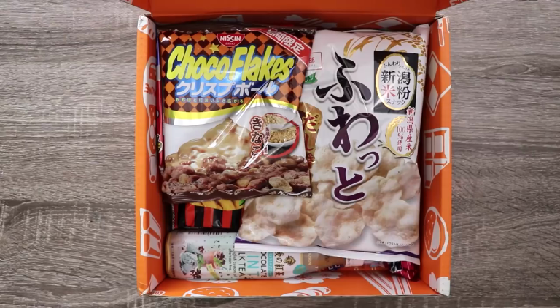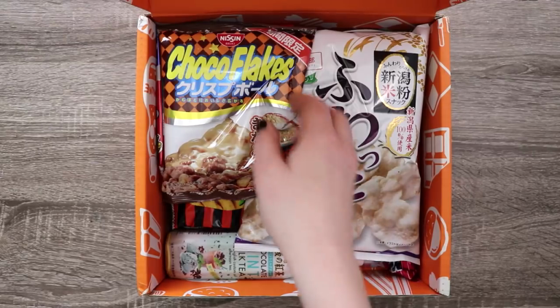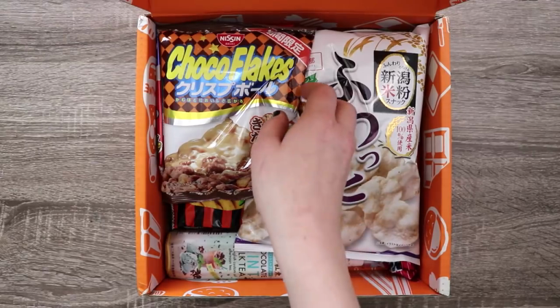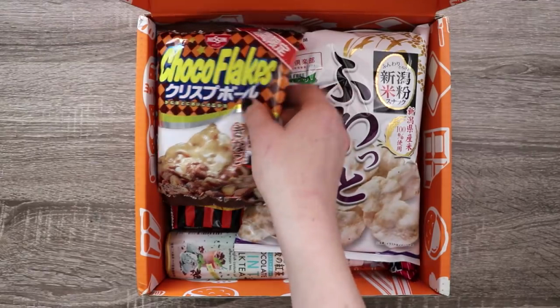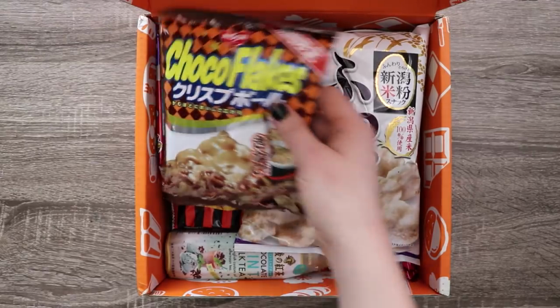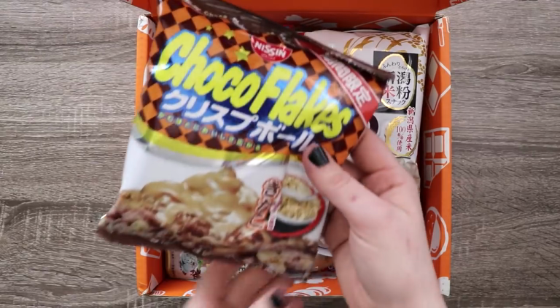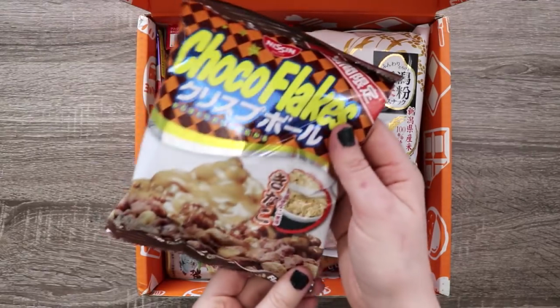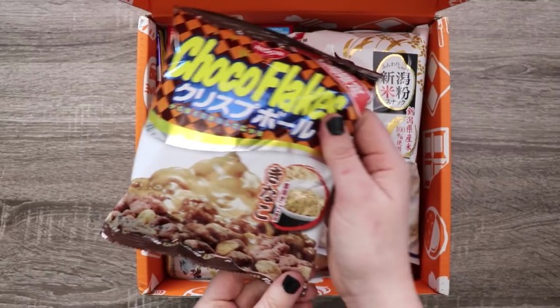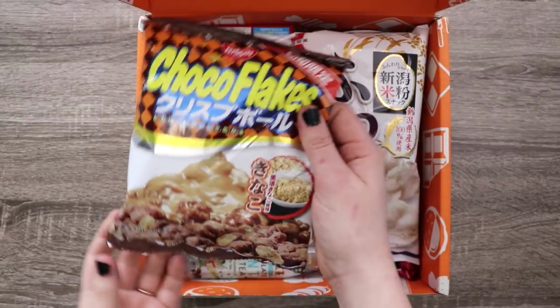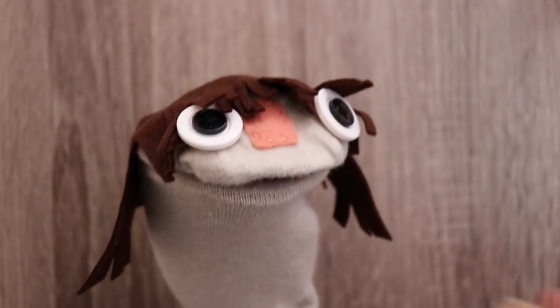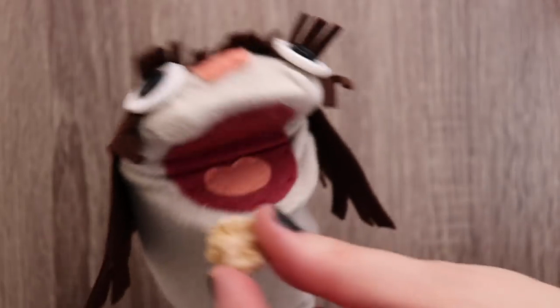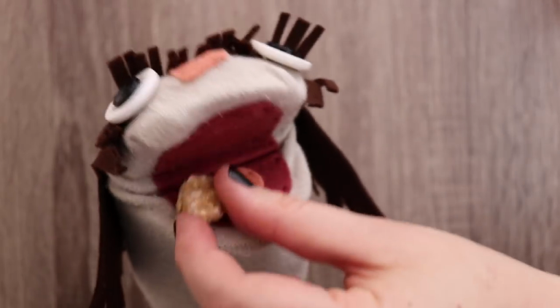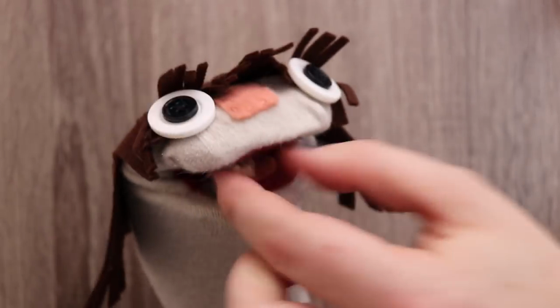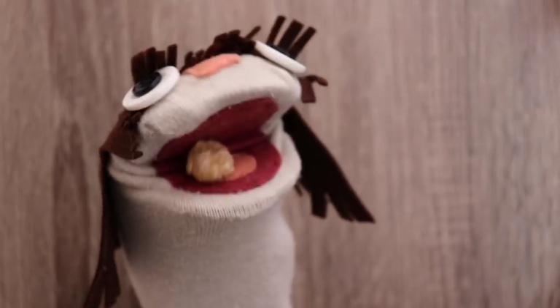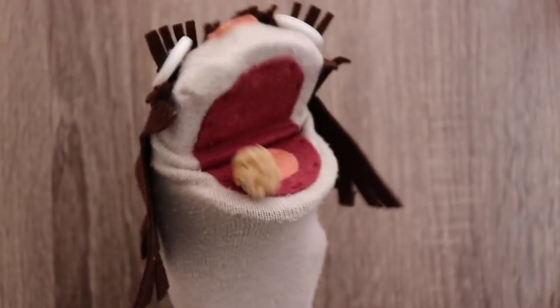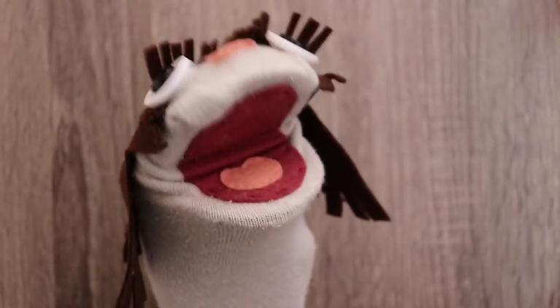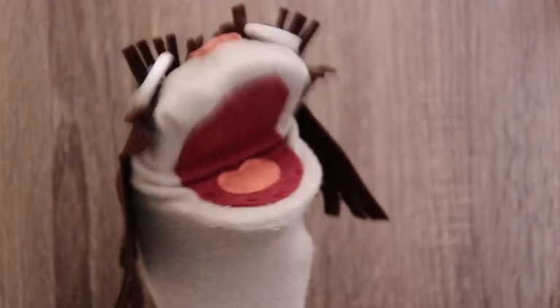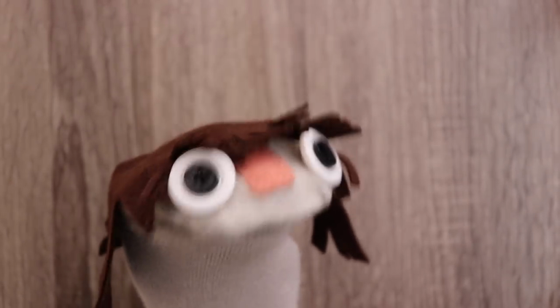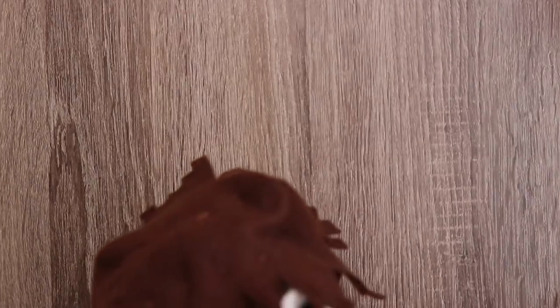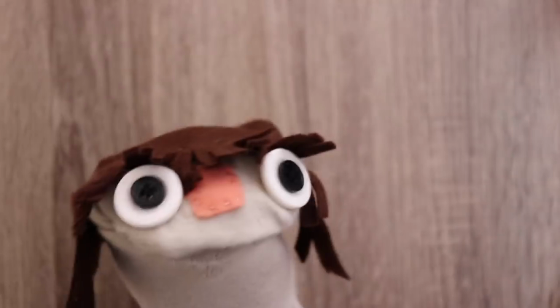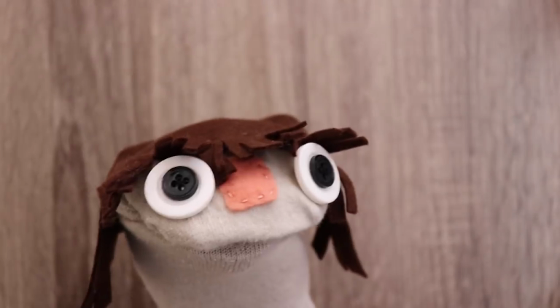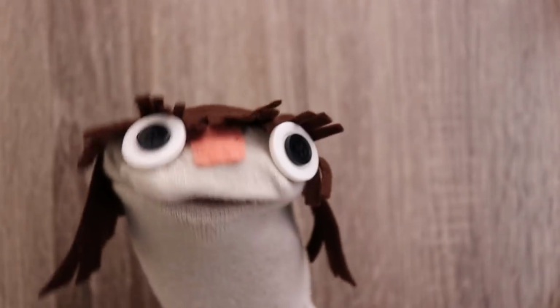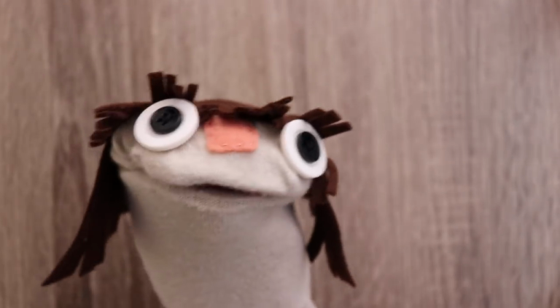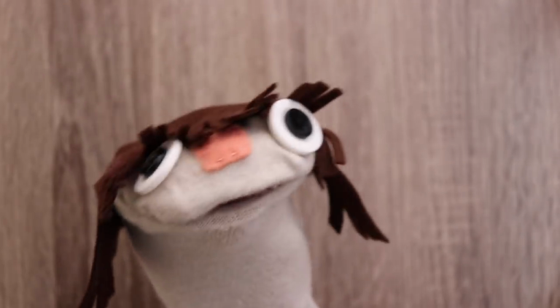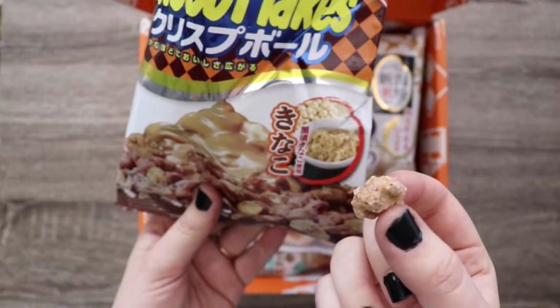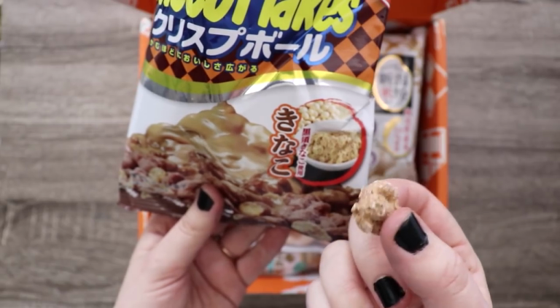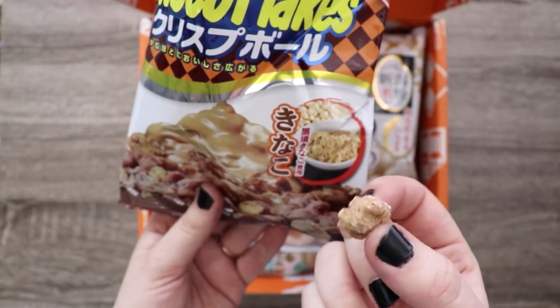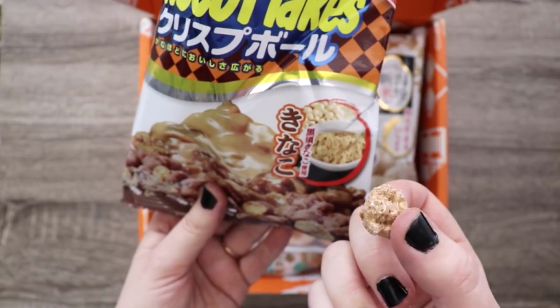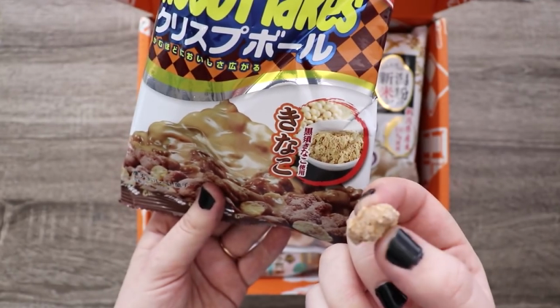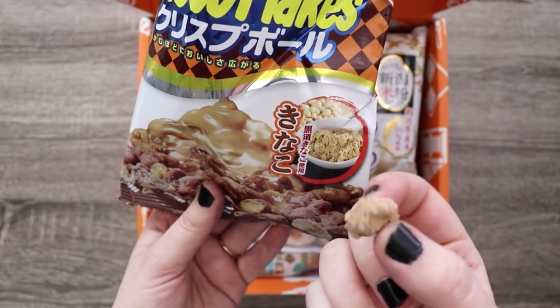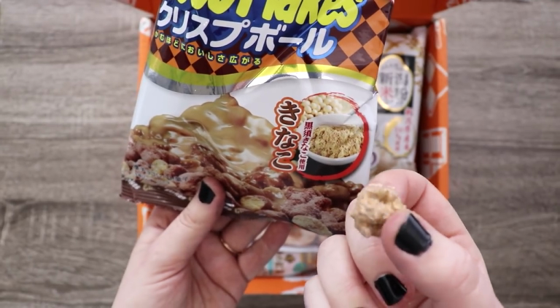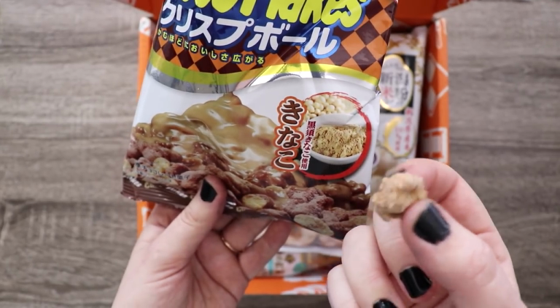Next we have these Choco Flakes. It tastes like a chocolate rice crispy sort of thing. As far as character design goes though, it's kind of bland, huh?